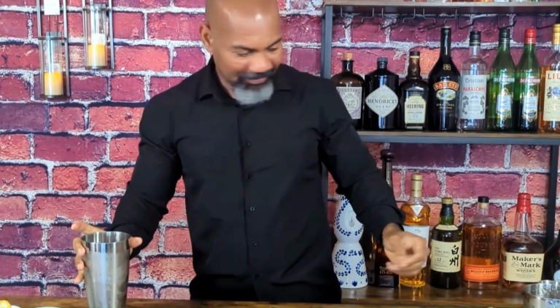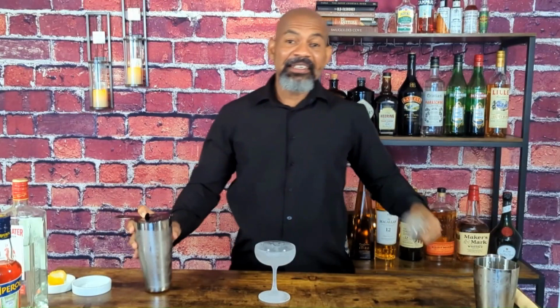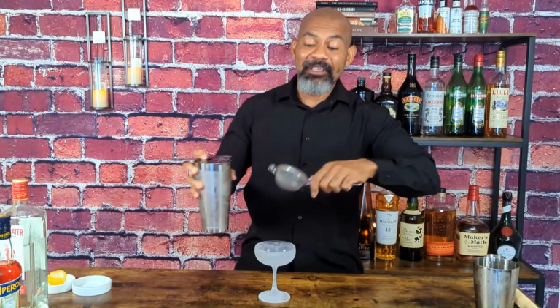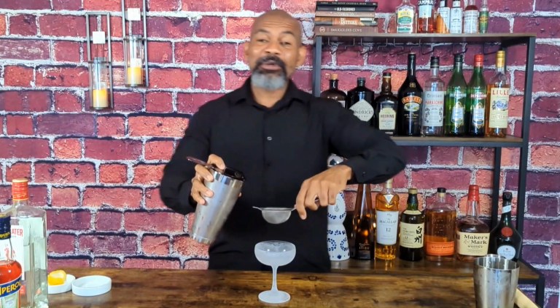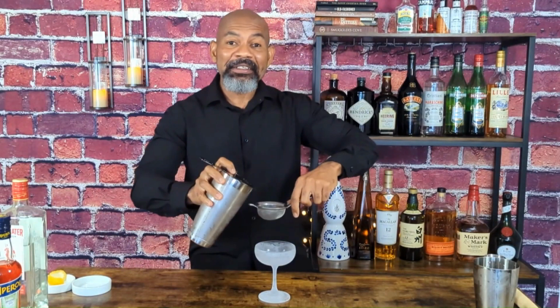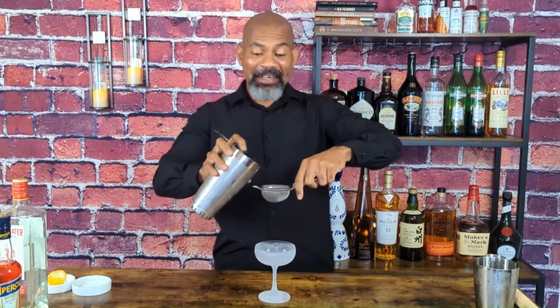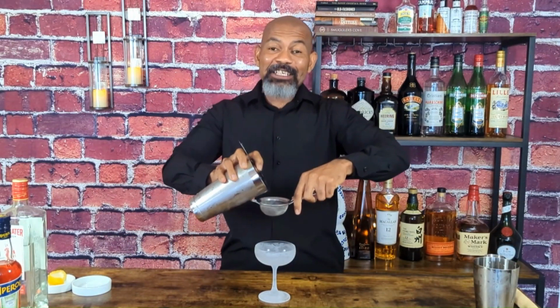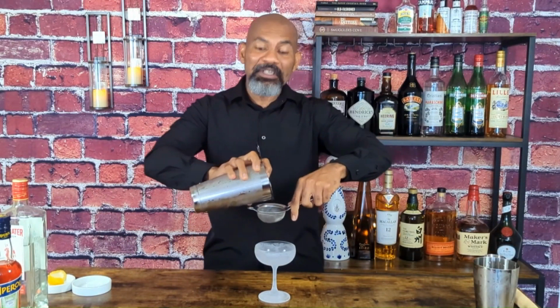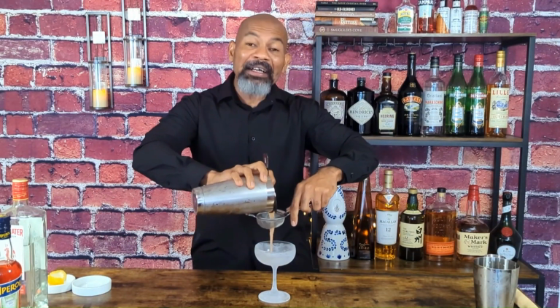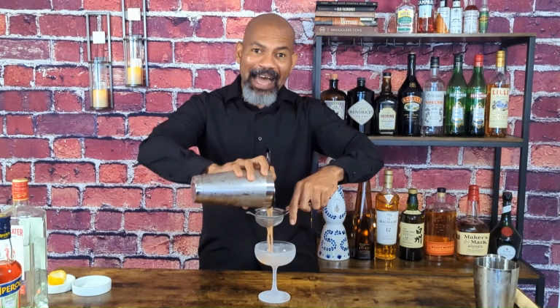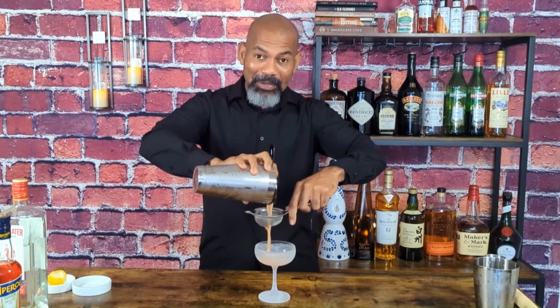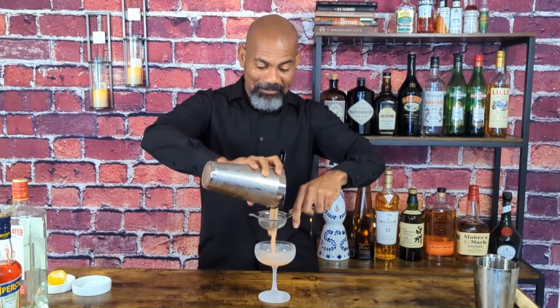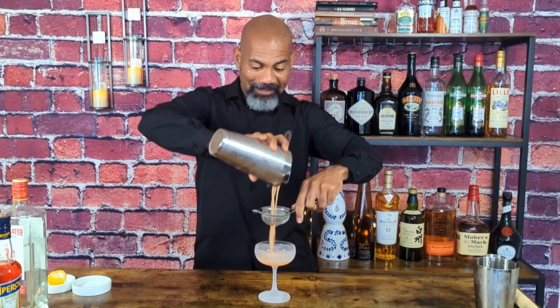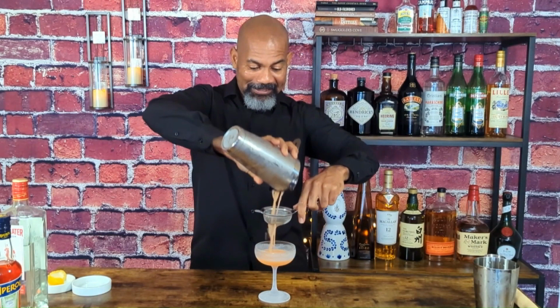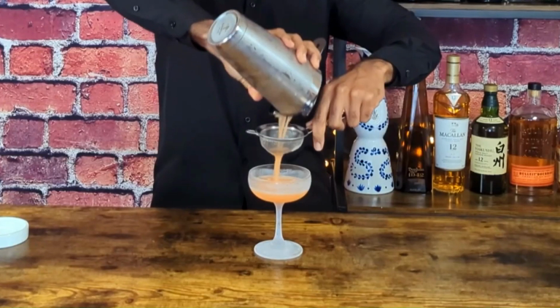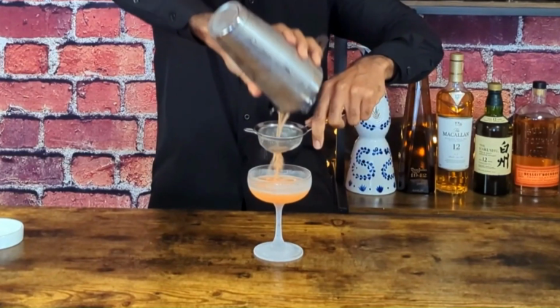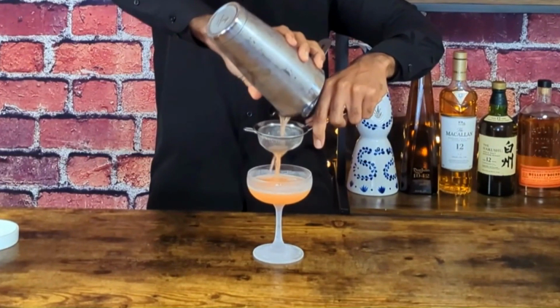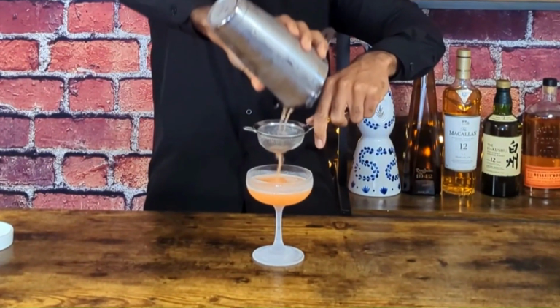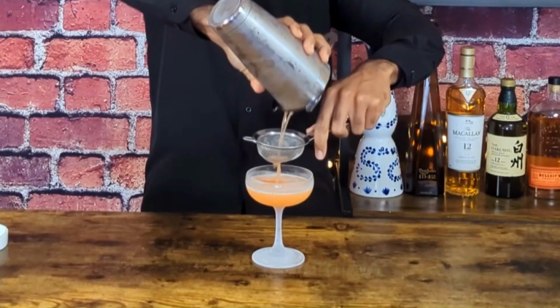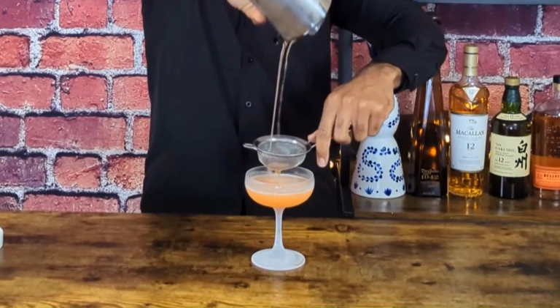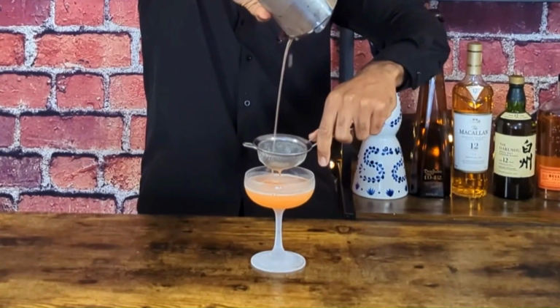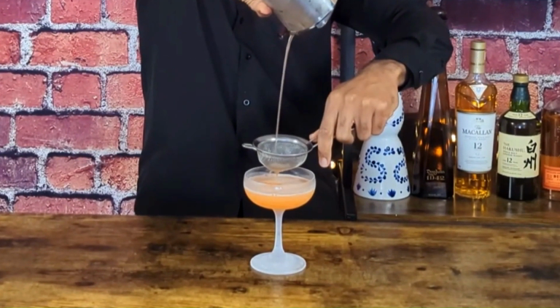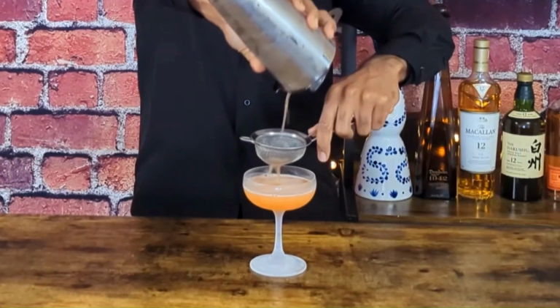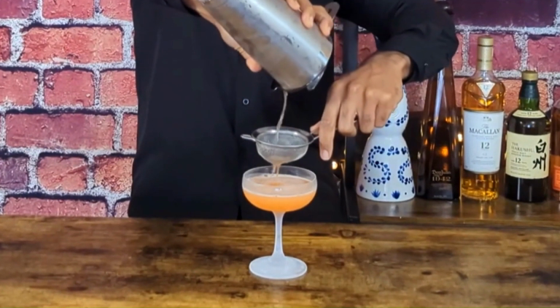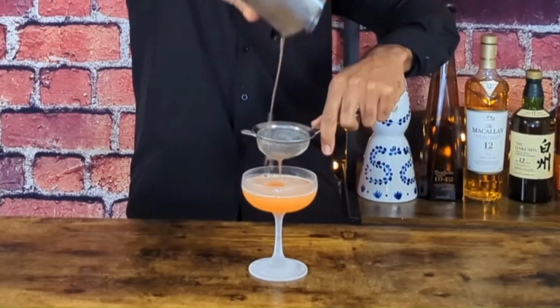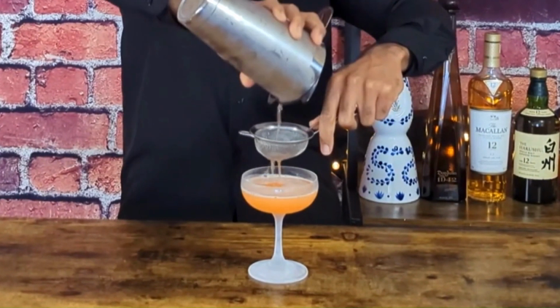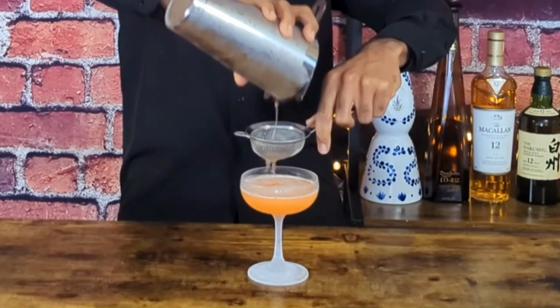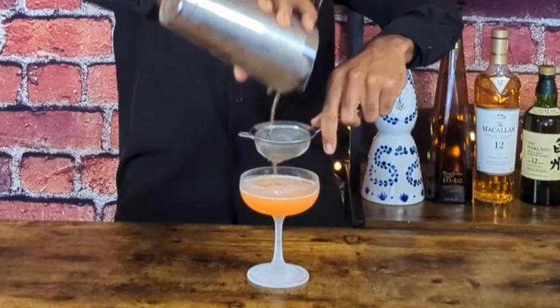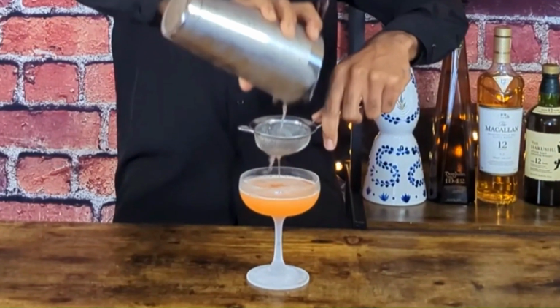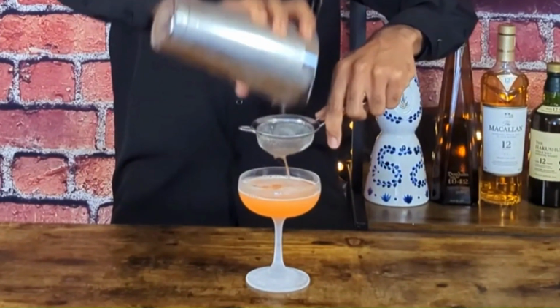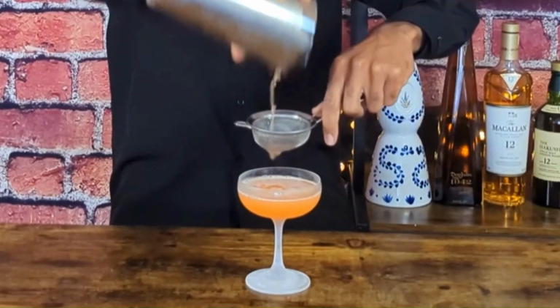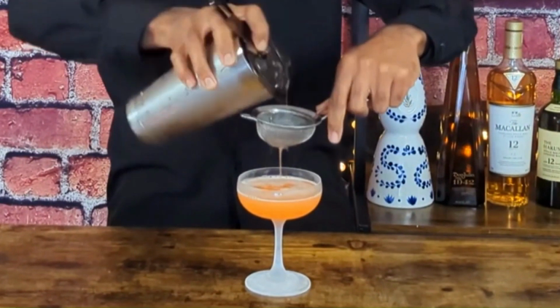It is time to double strain the cocktail into an ice cold cocktail glass.